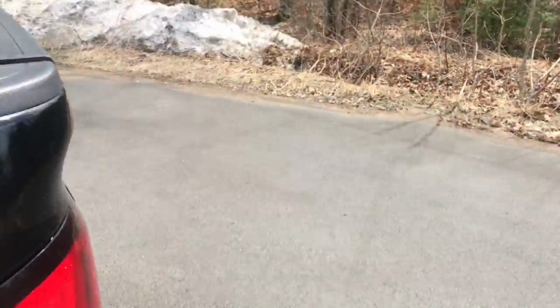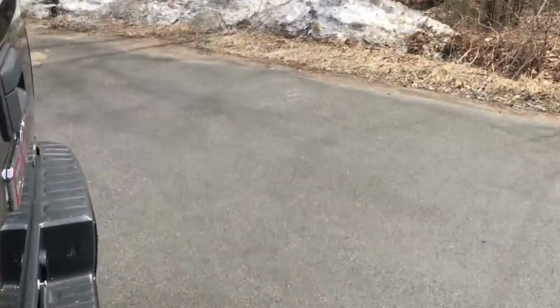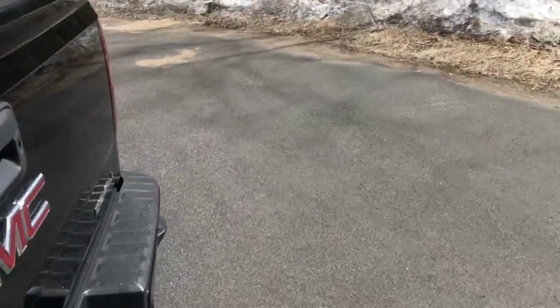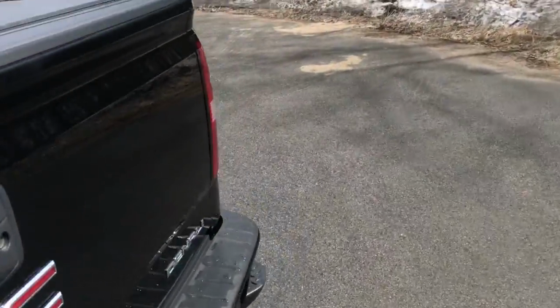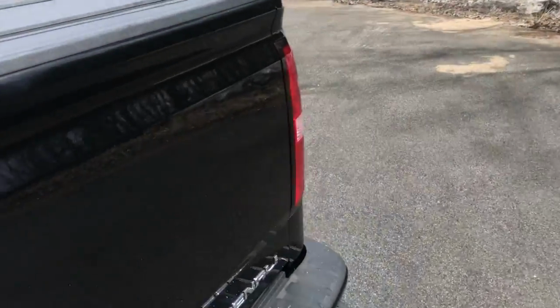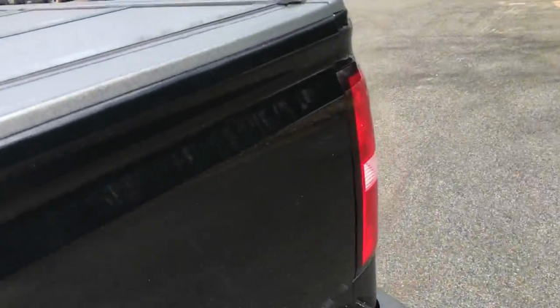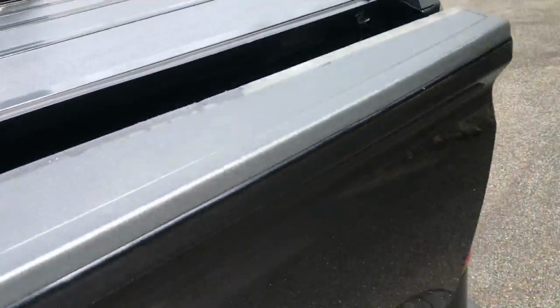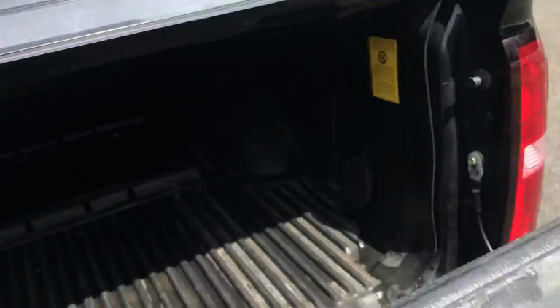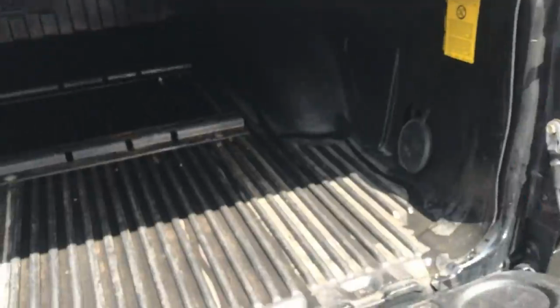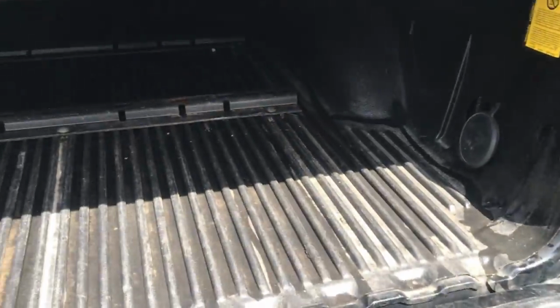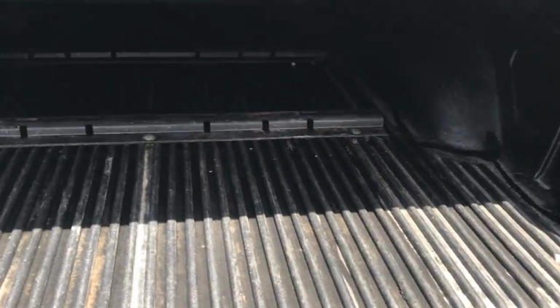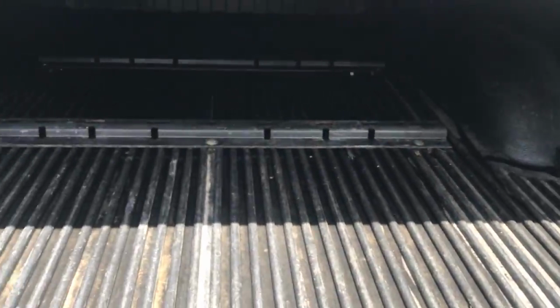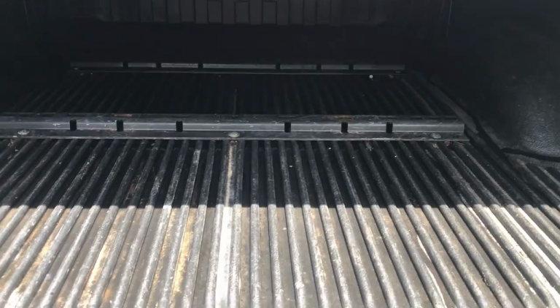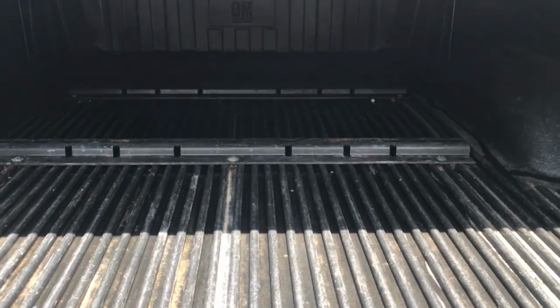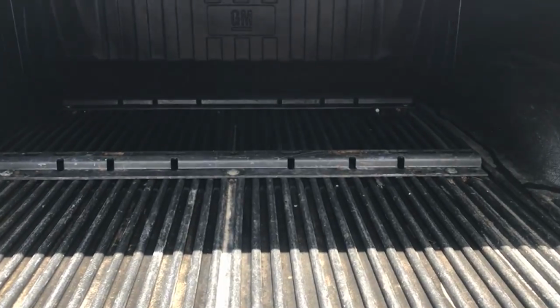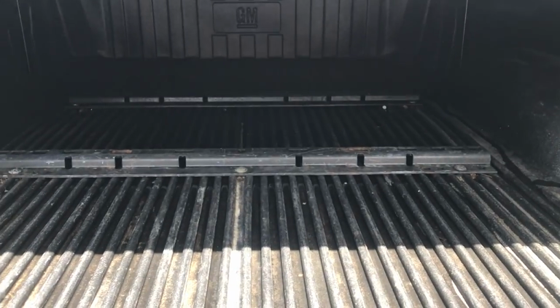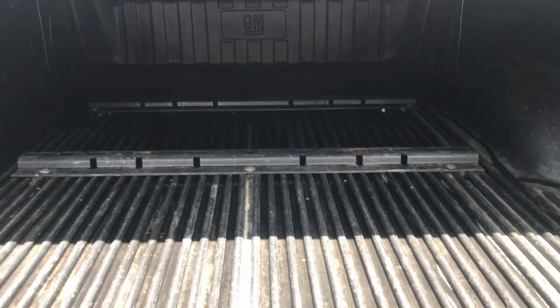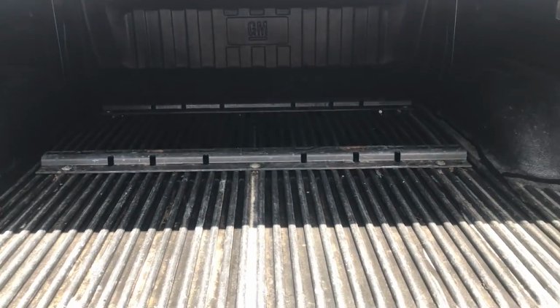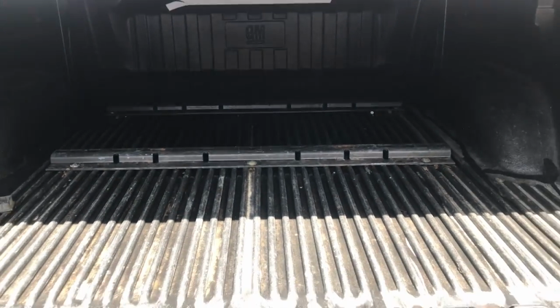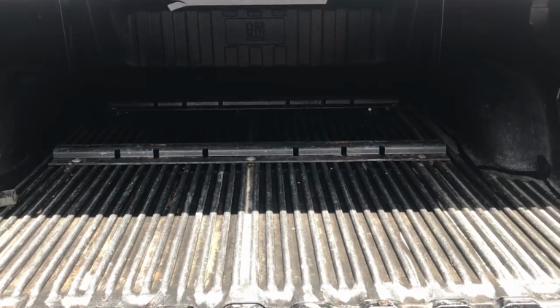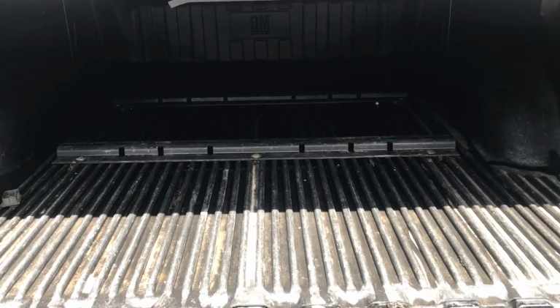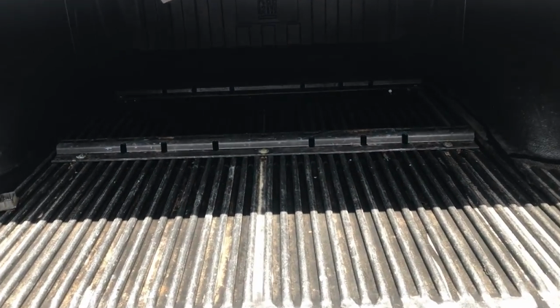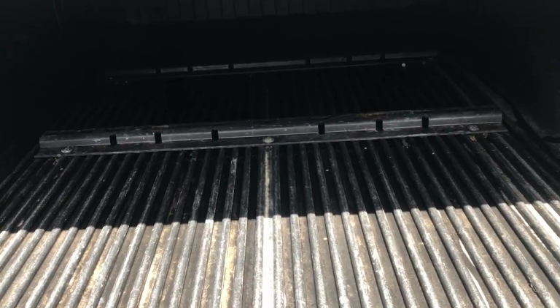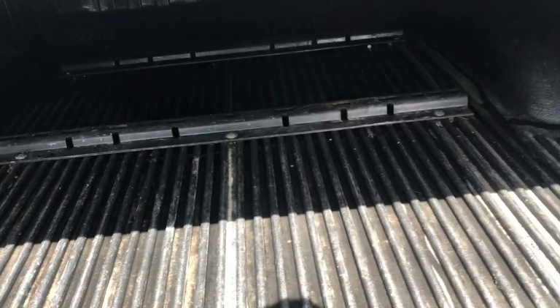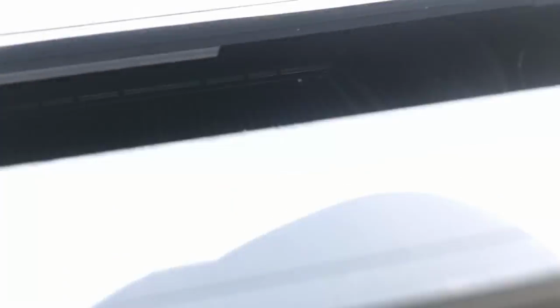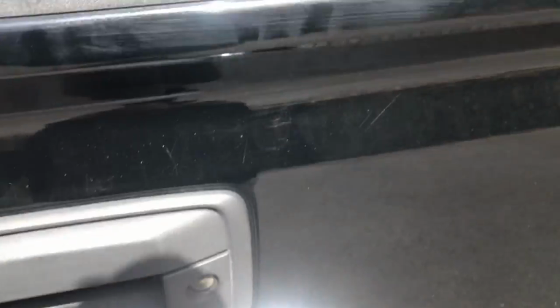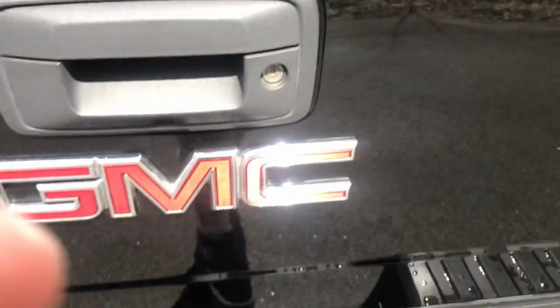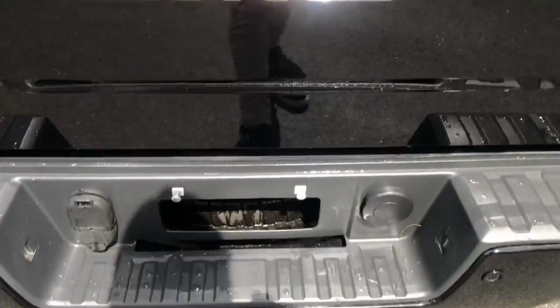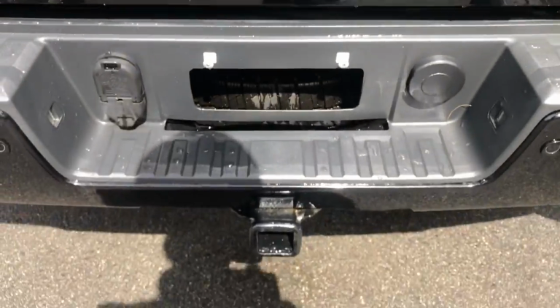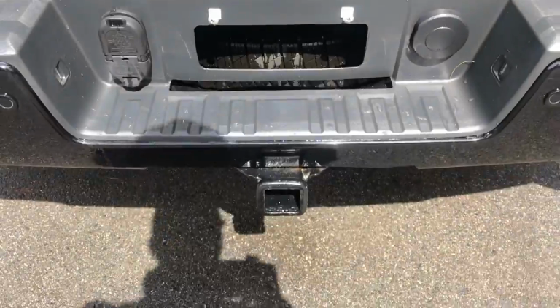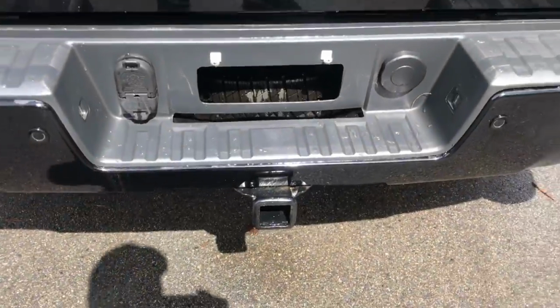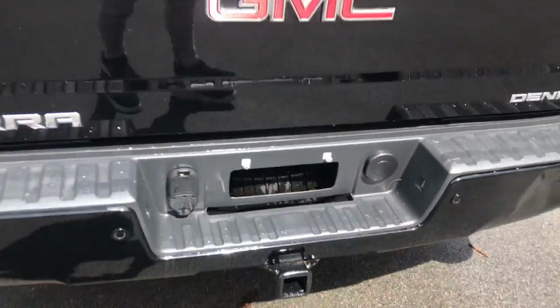Take a look at the bed here — you've got your sprayer and bed liner as well. This truck is set up for a fifth wheel configuration if need be, and you've got your tow hitch down there.